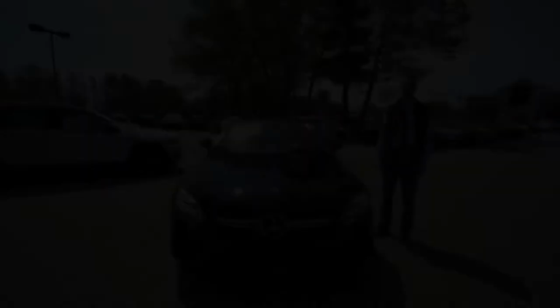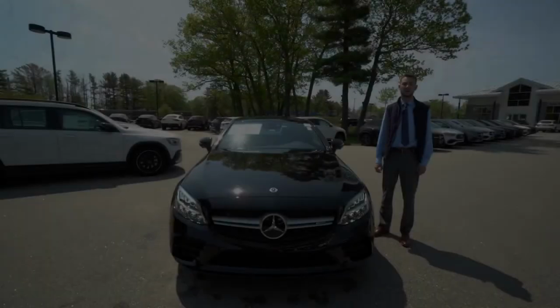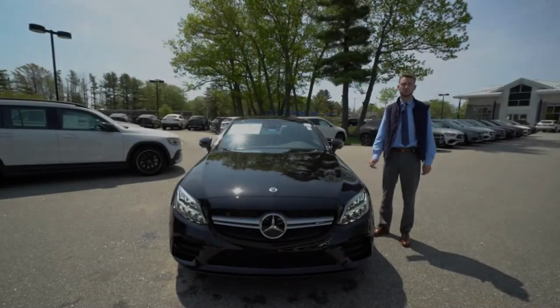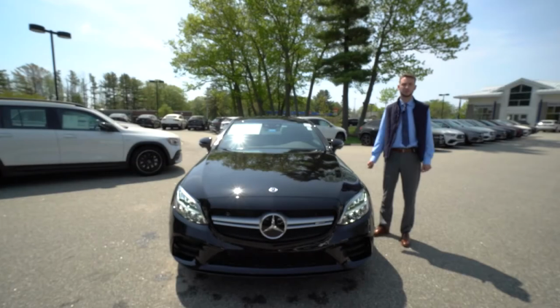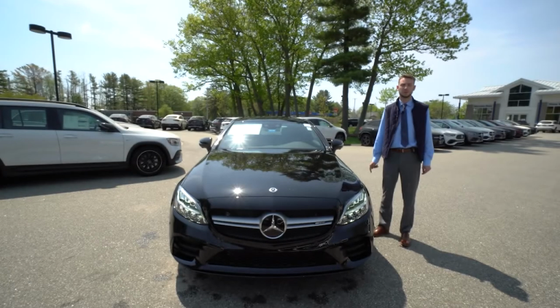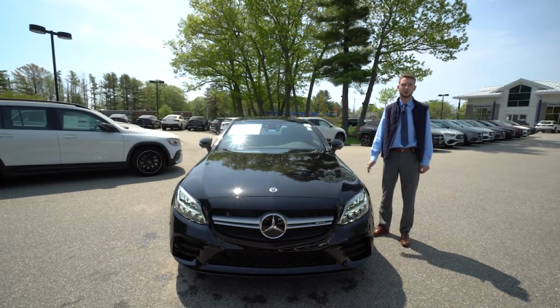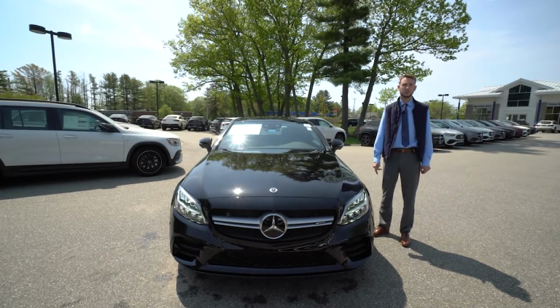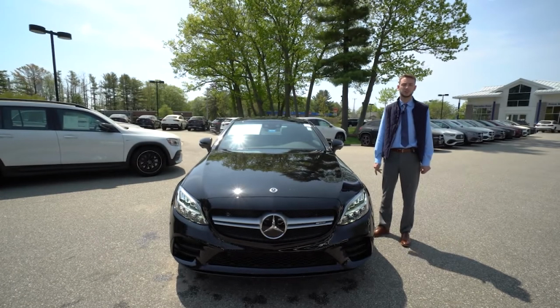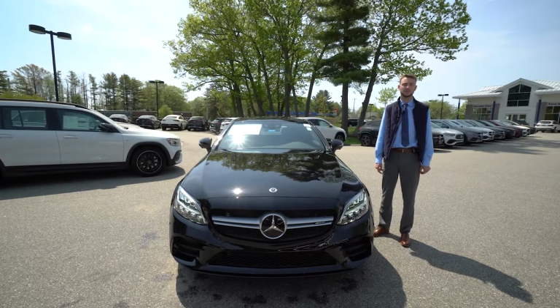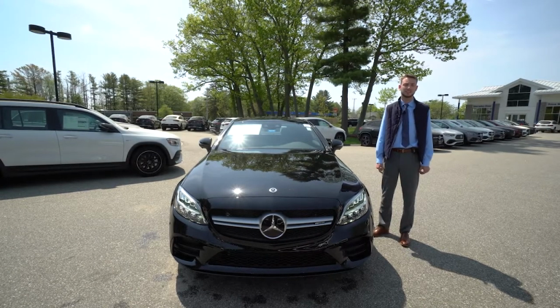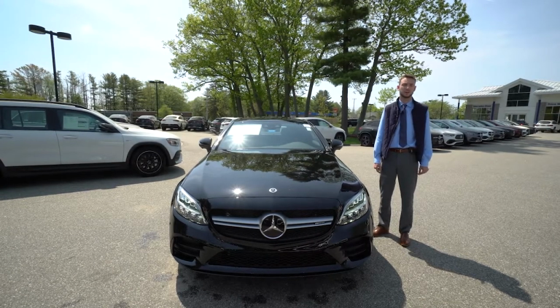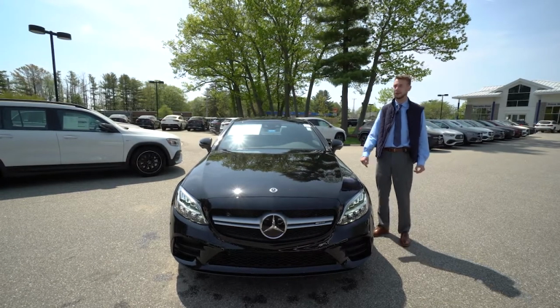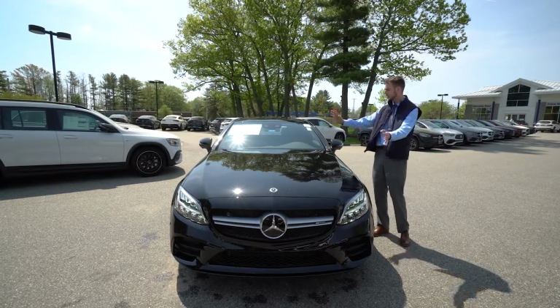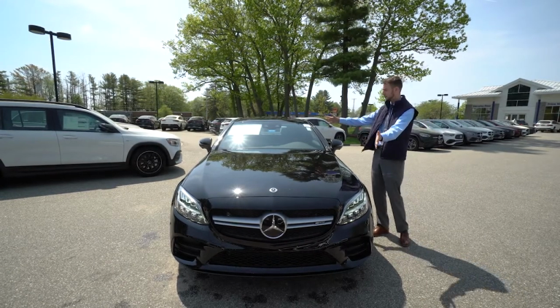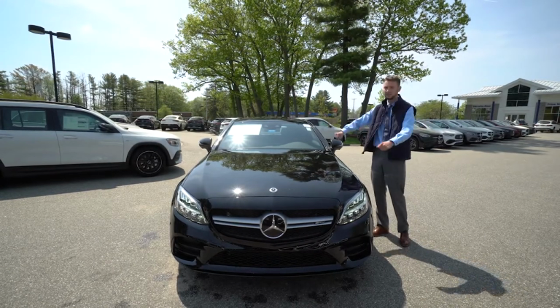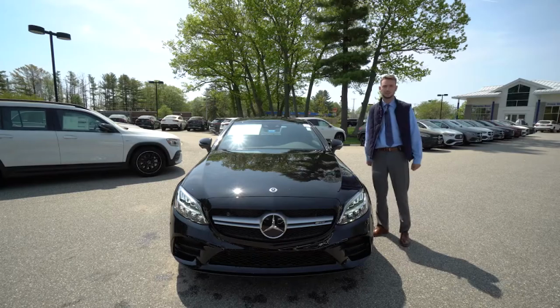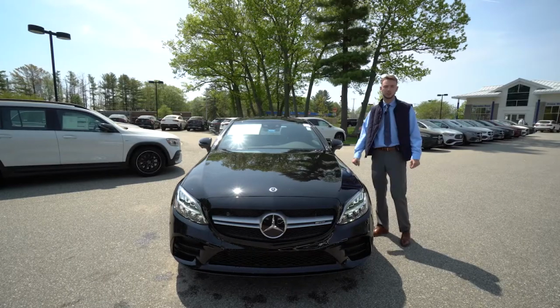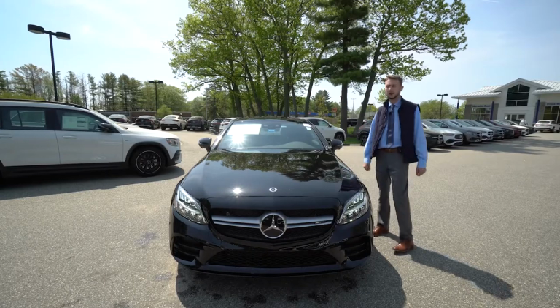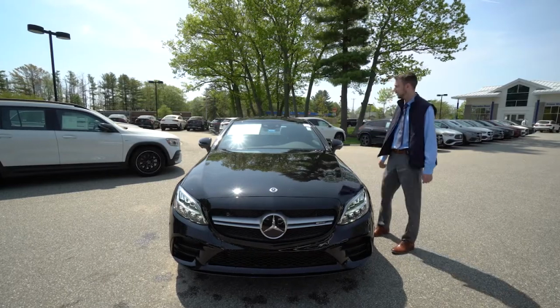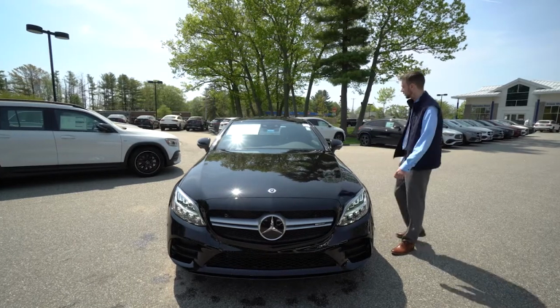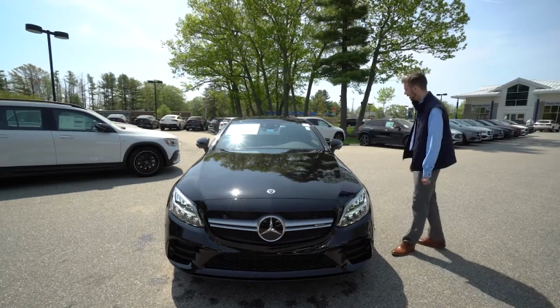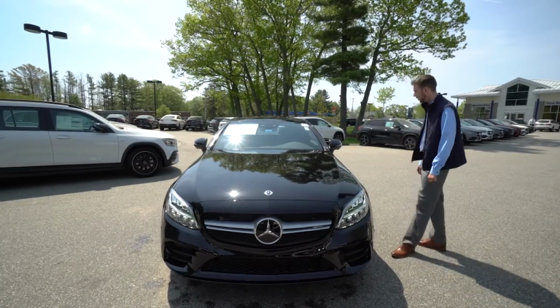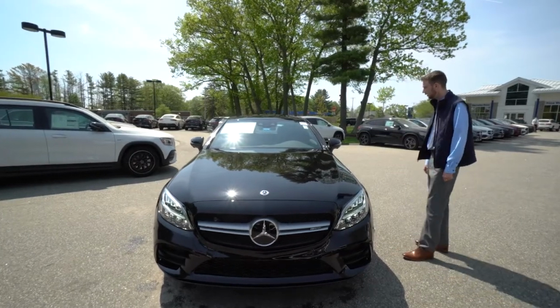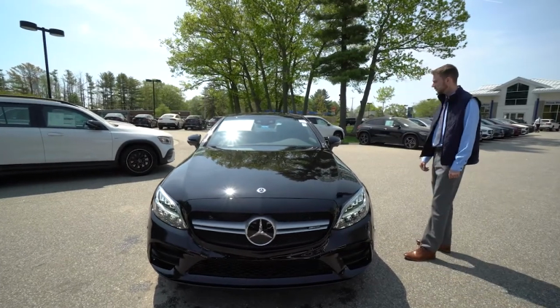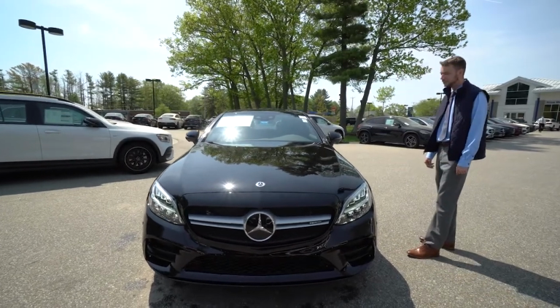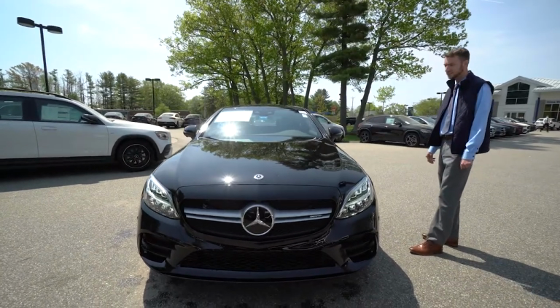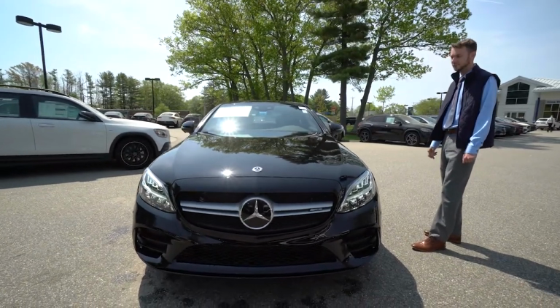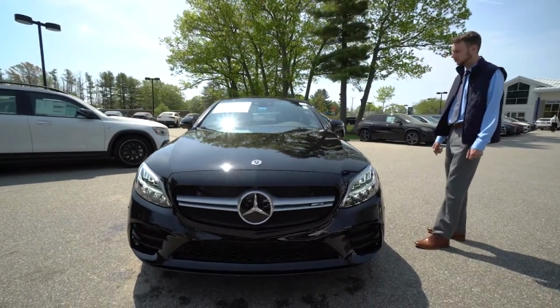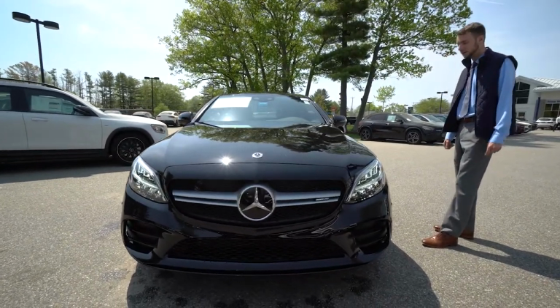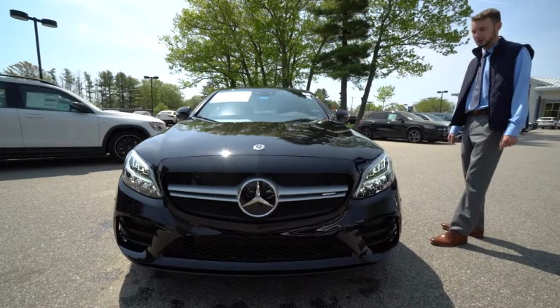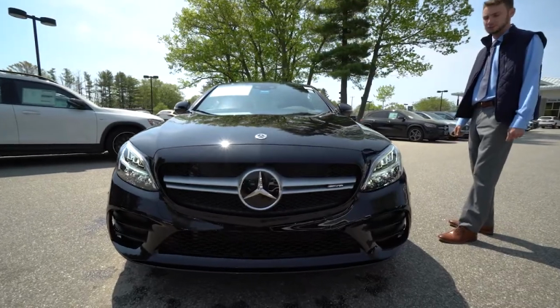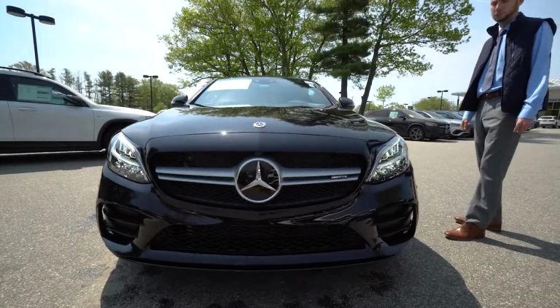Hi Mike, Spencer from Prime Motor Cars Mercedes-Benz in Scarborough, Maine. To my right is the vehicle you inquired about. This is a 2021 Mercedes-Benz C43 AMG Coupe.